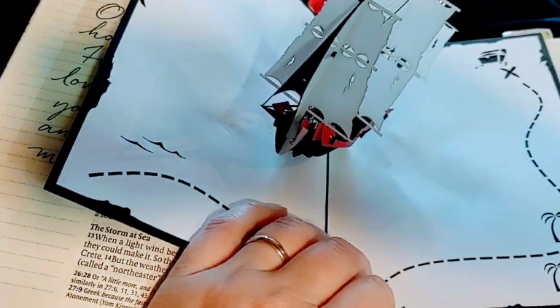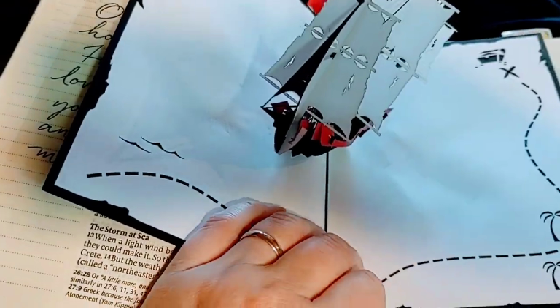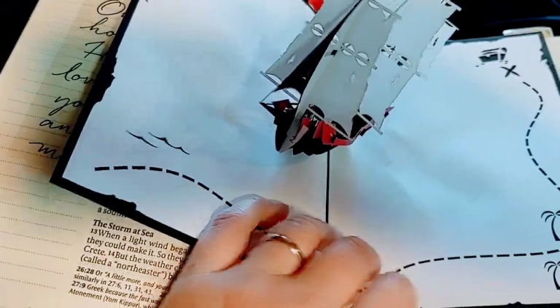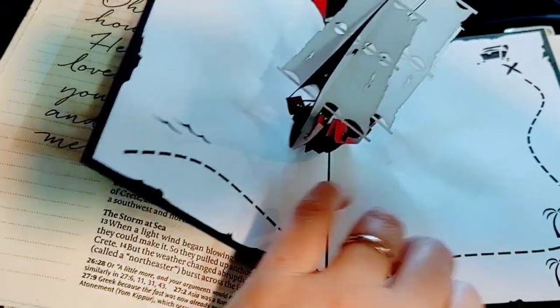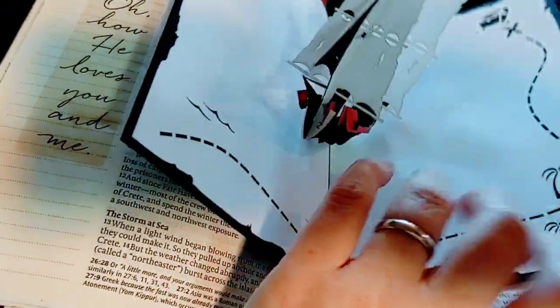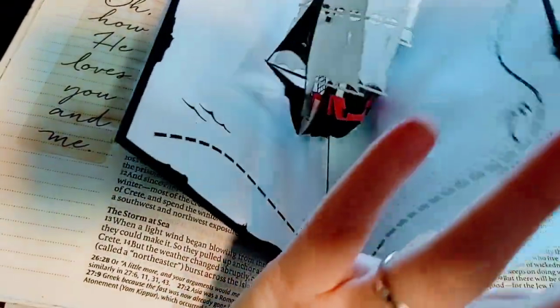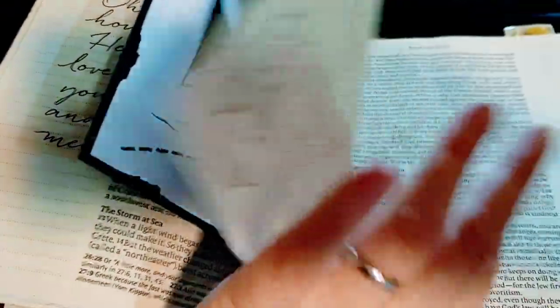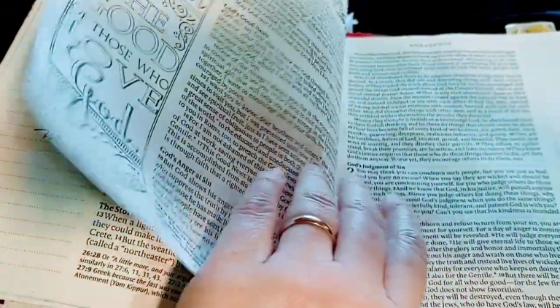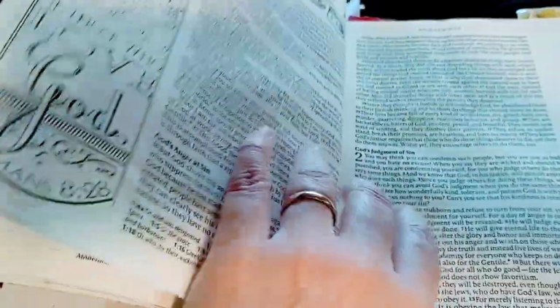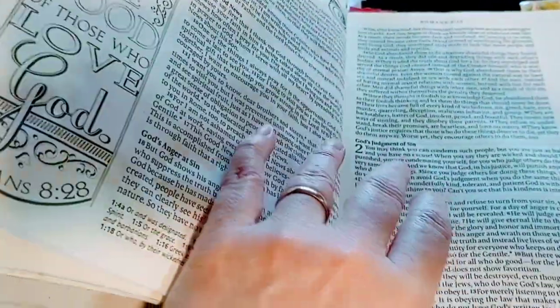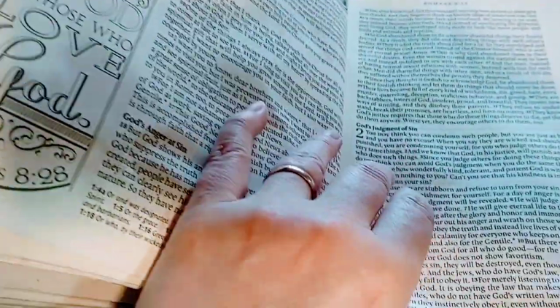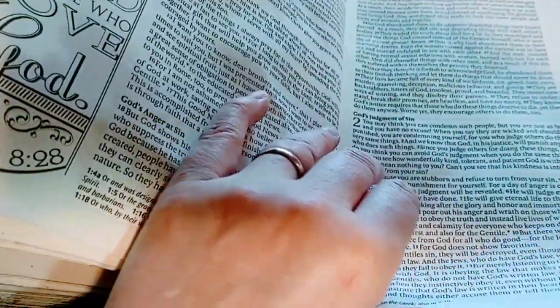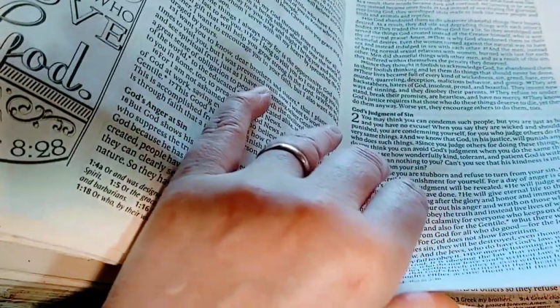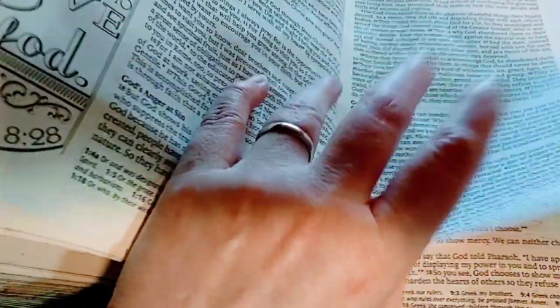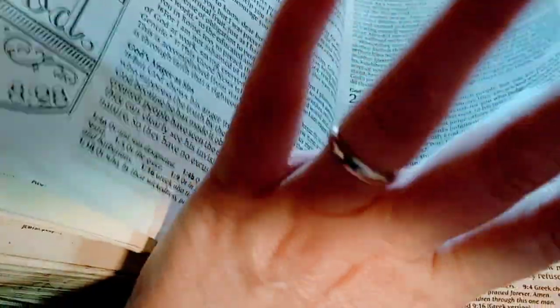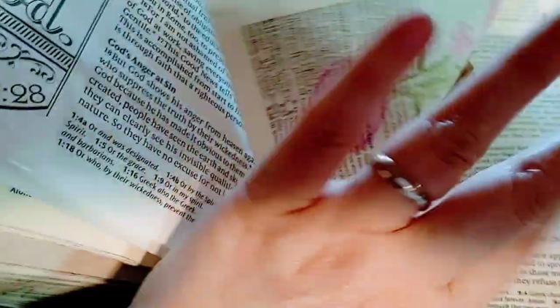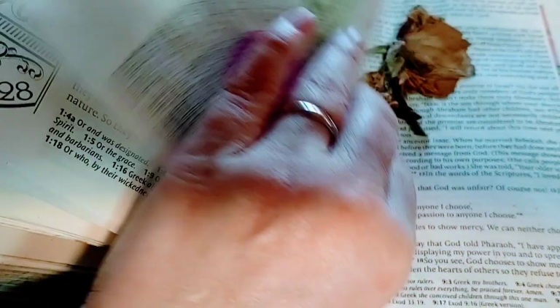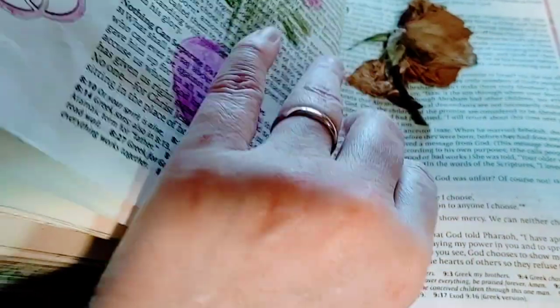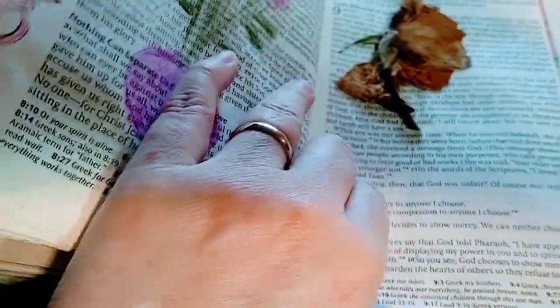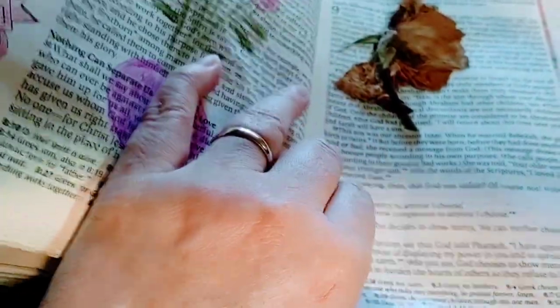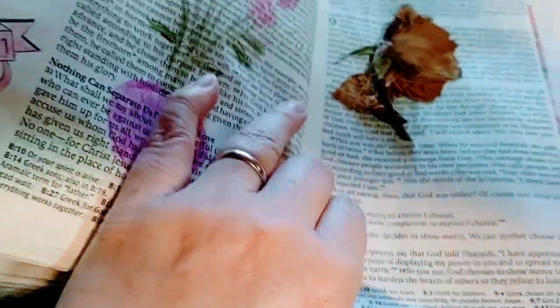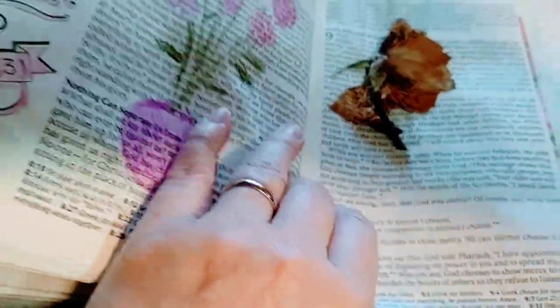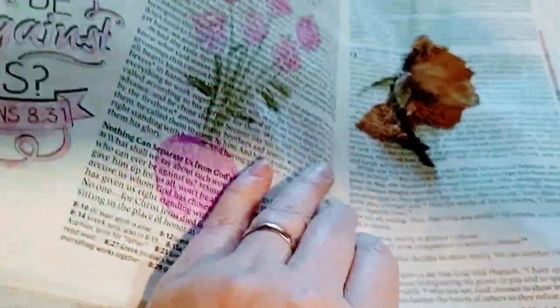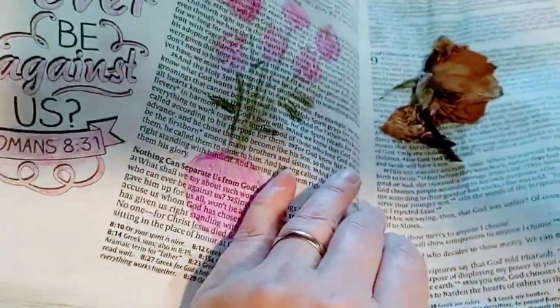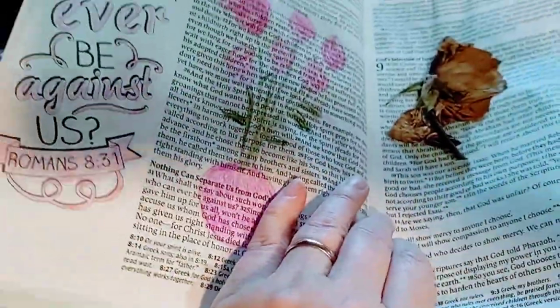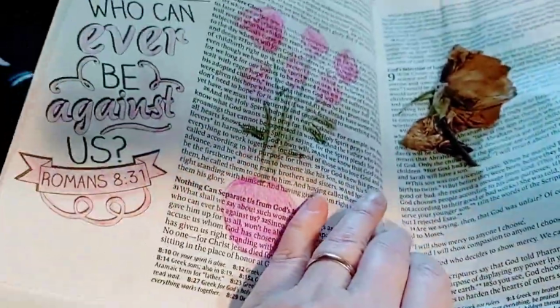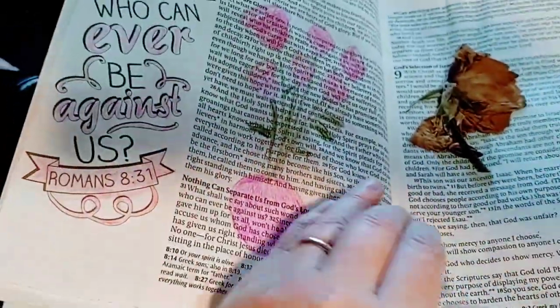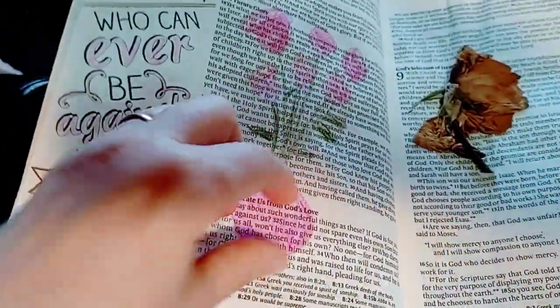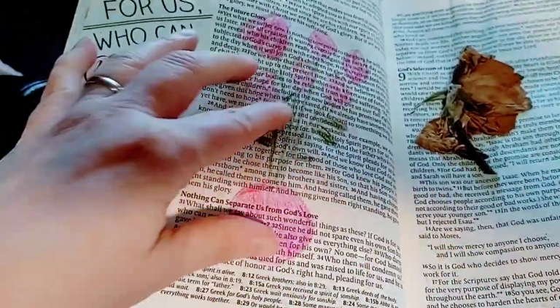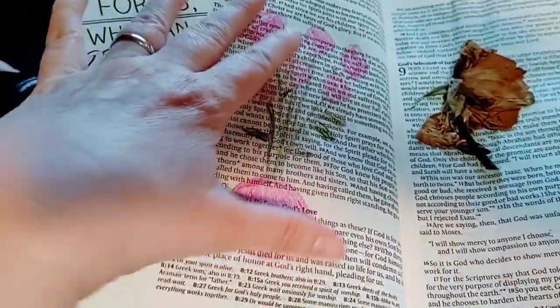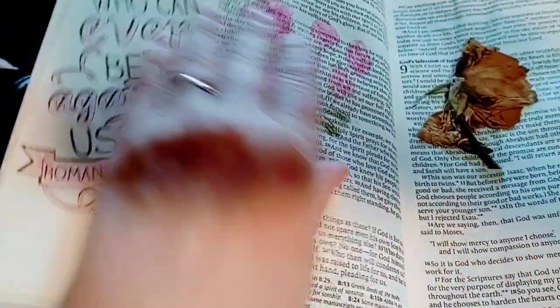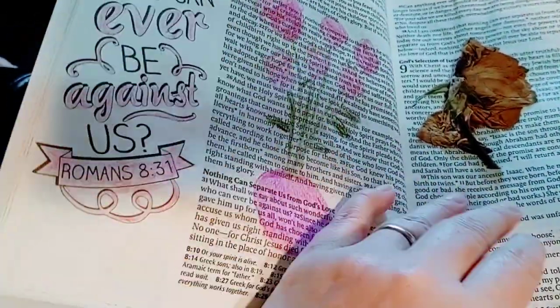He got shipwrecked — it's a really cool story. He gets bit by a snake, and everybody's looking at him thinking he's going to die, and he never died. And there's another picture where you can draw right in the middle.